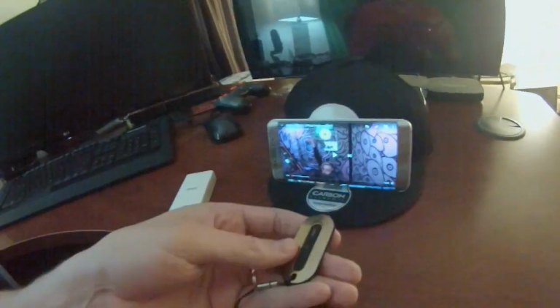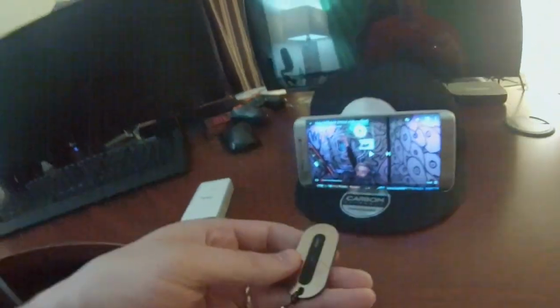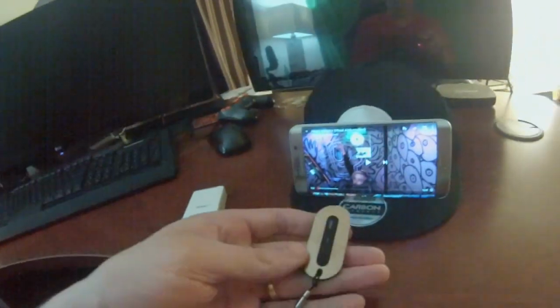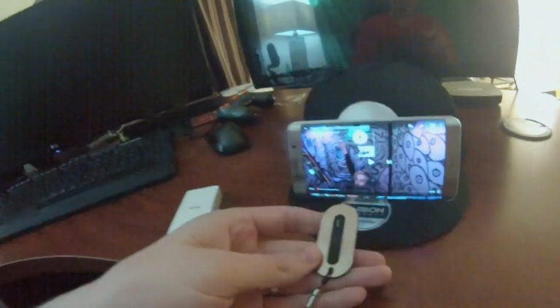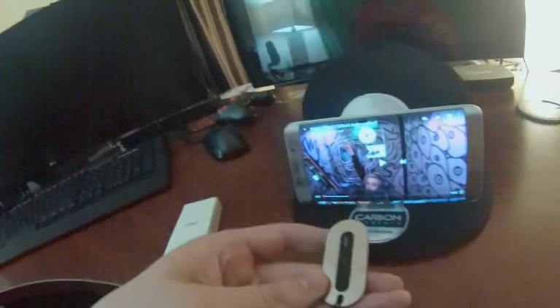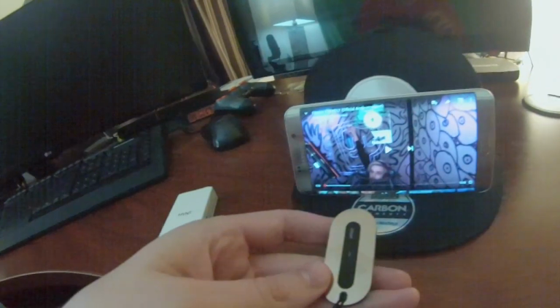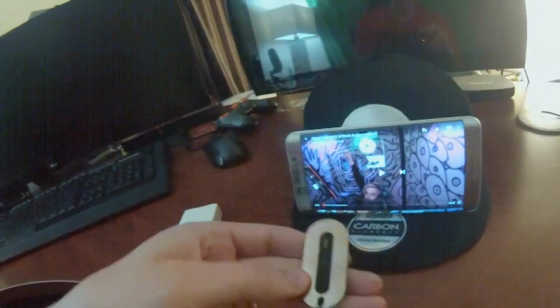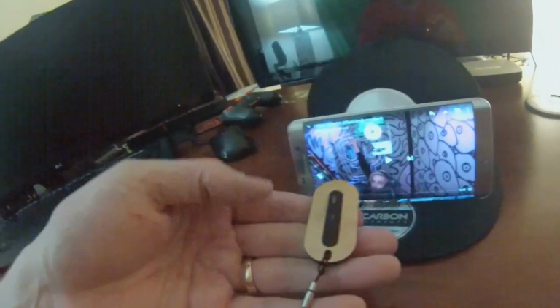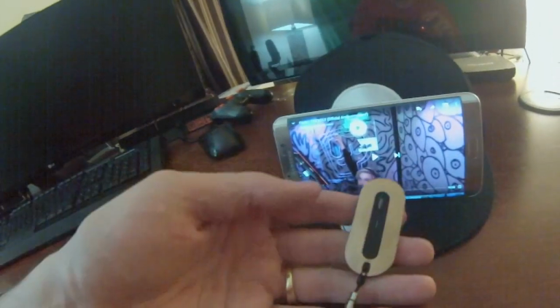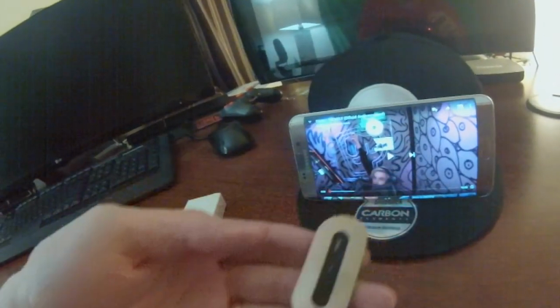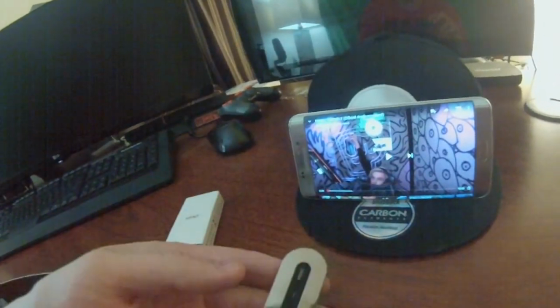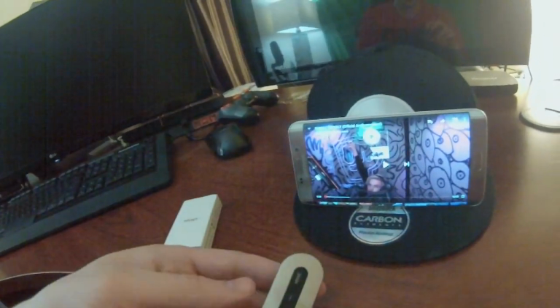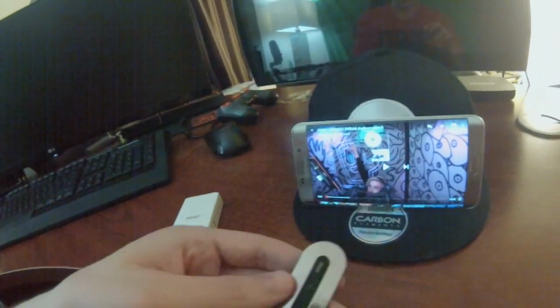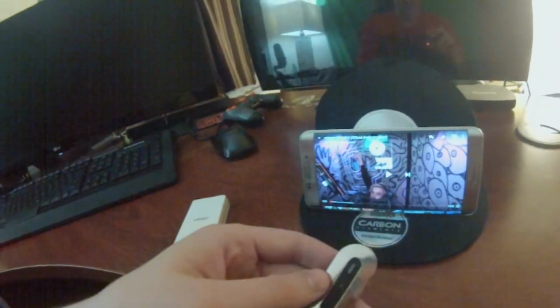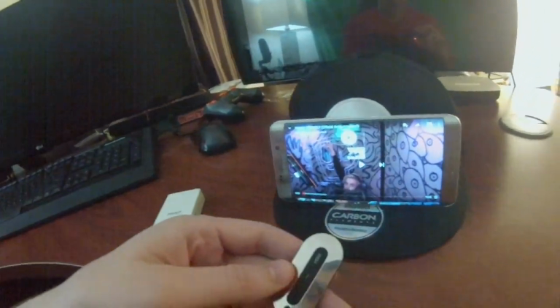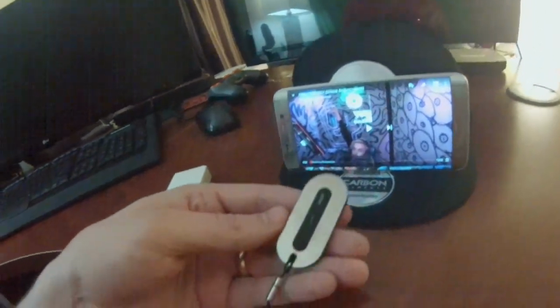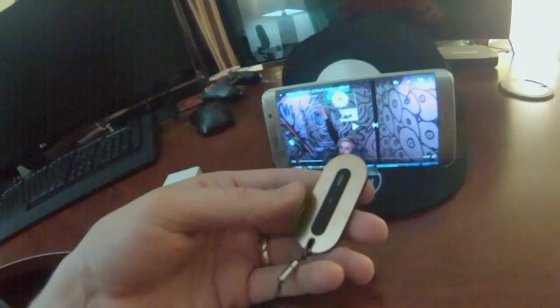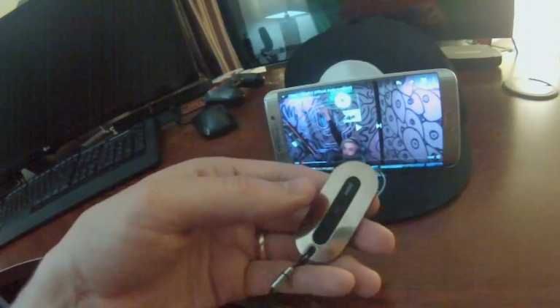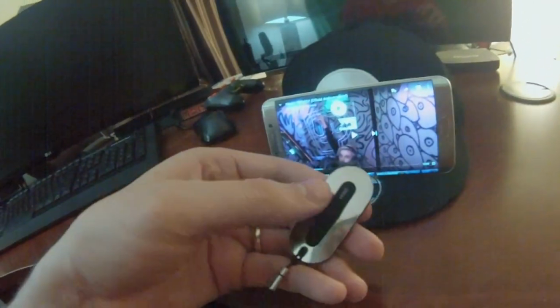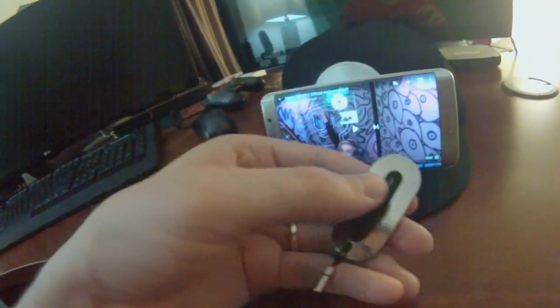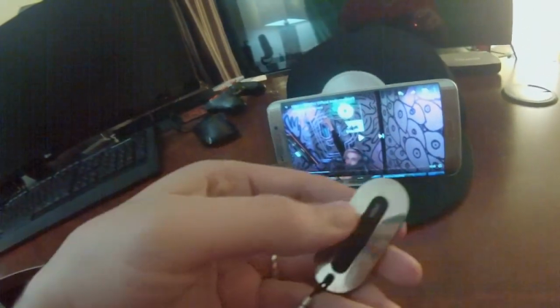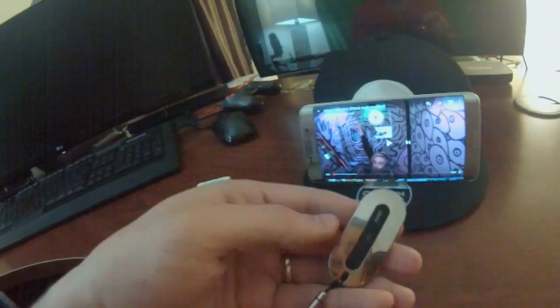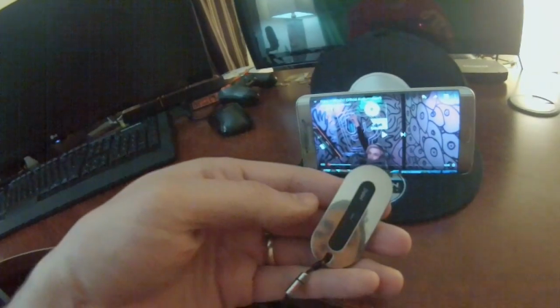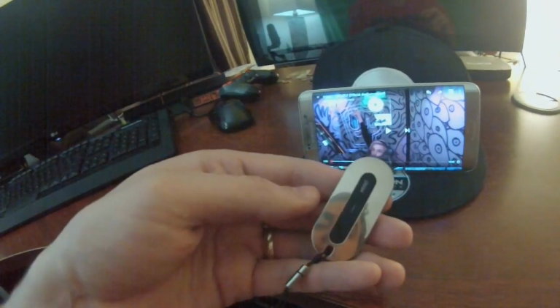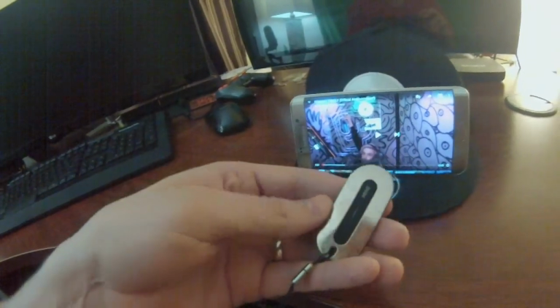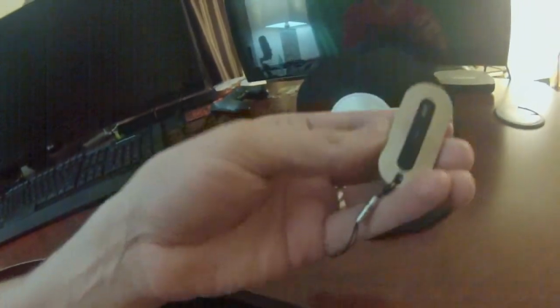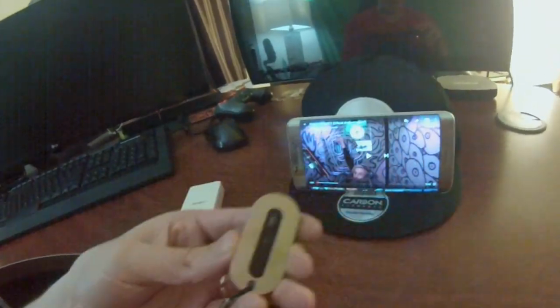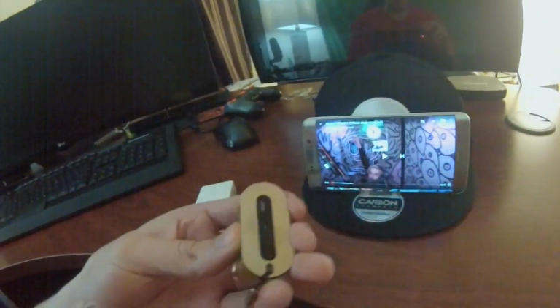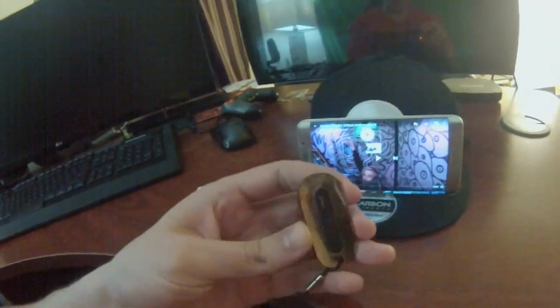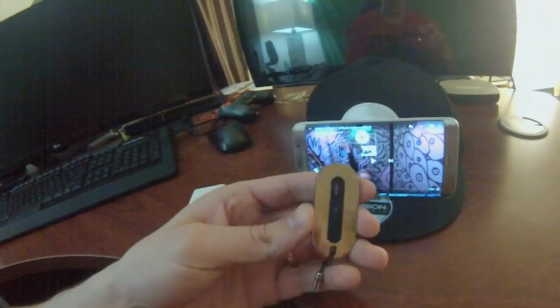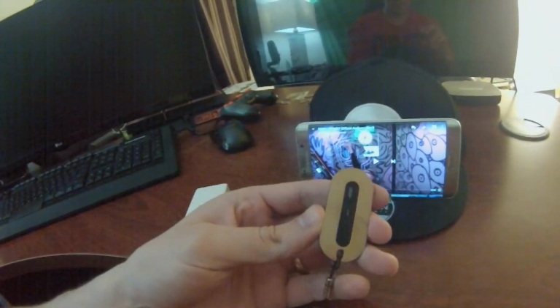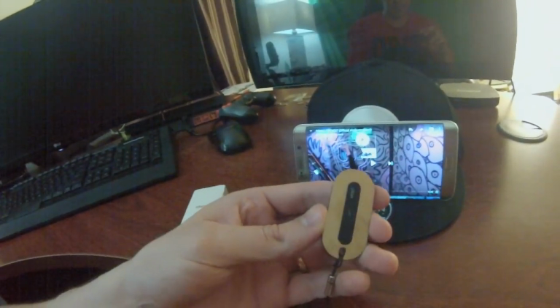Another thing is you can sync it with Bluetooth to do various things with apps. For instance, you can use this to take pictures from your phone and do various things in other apps.